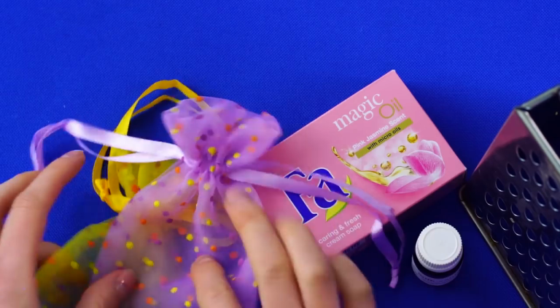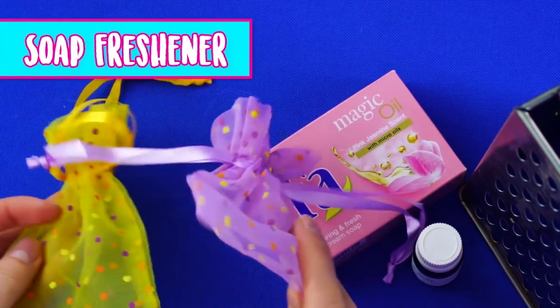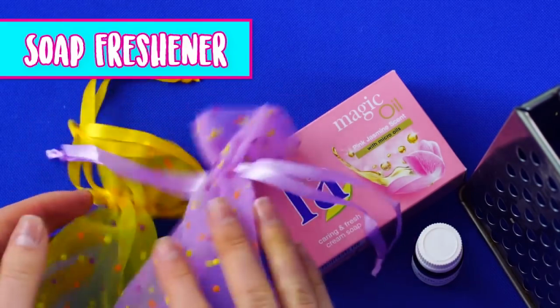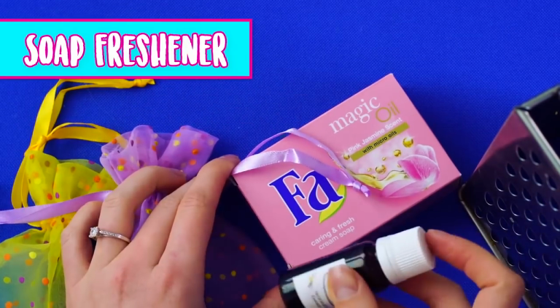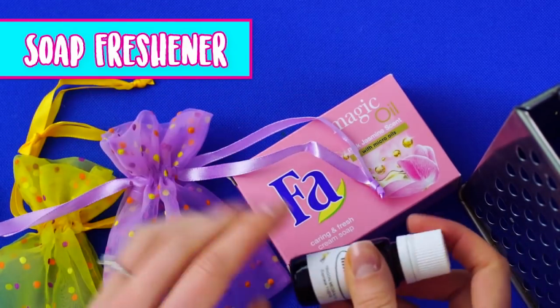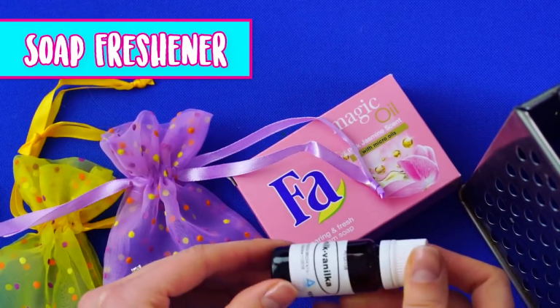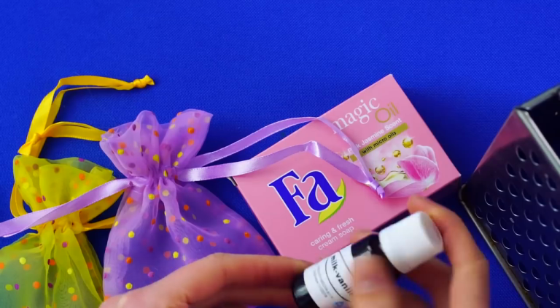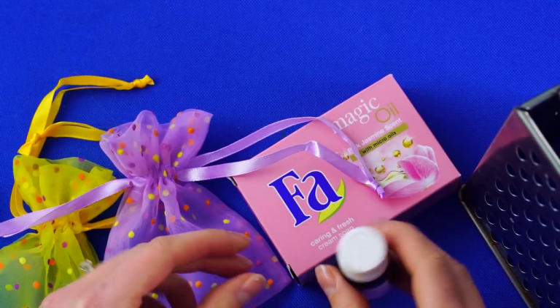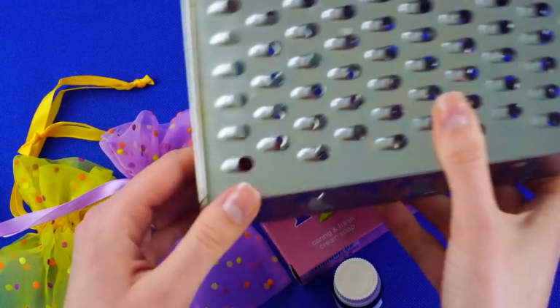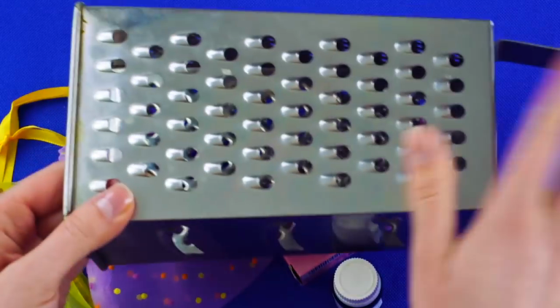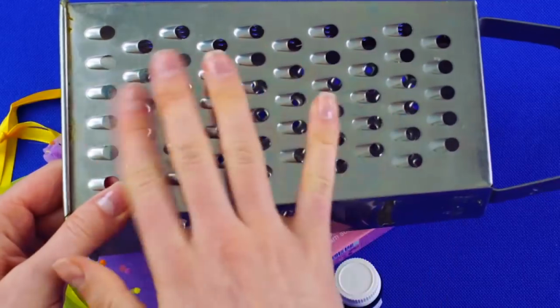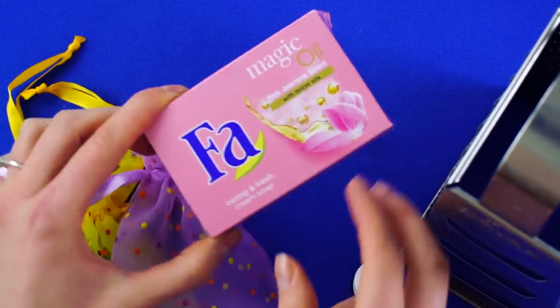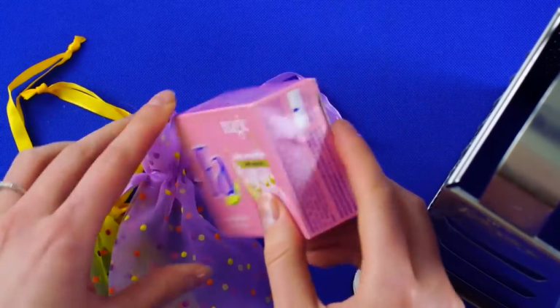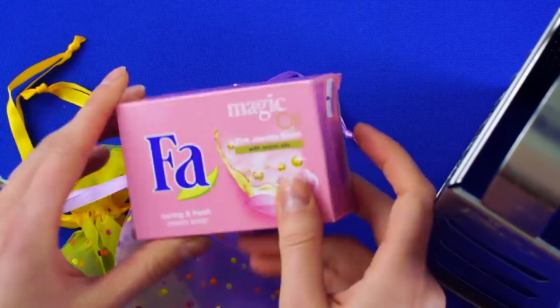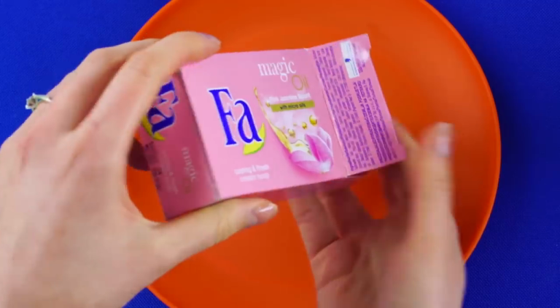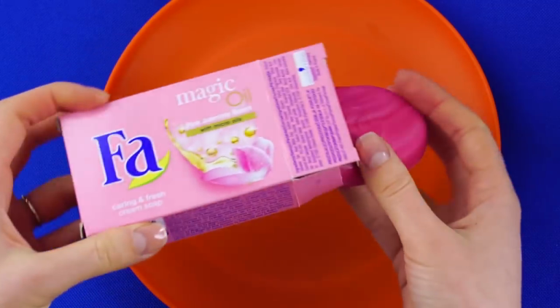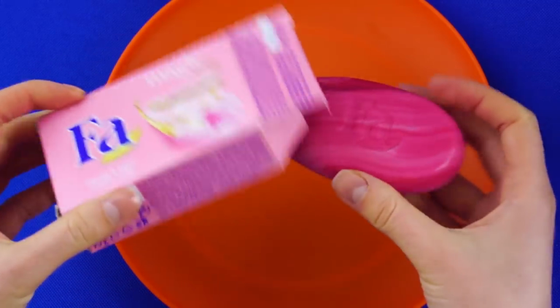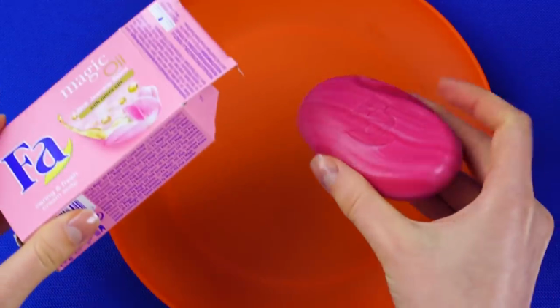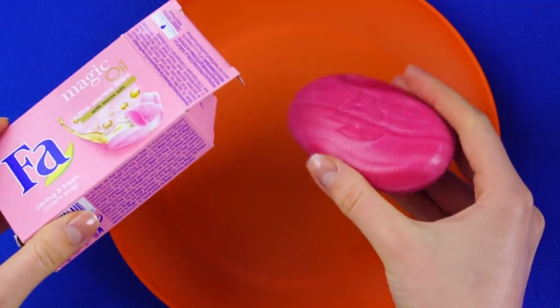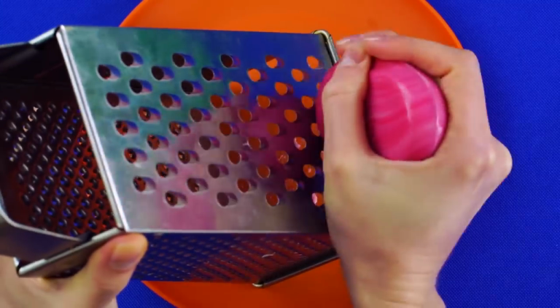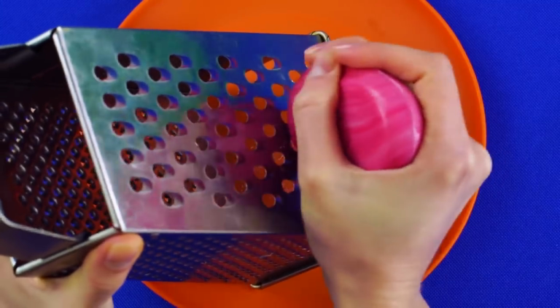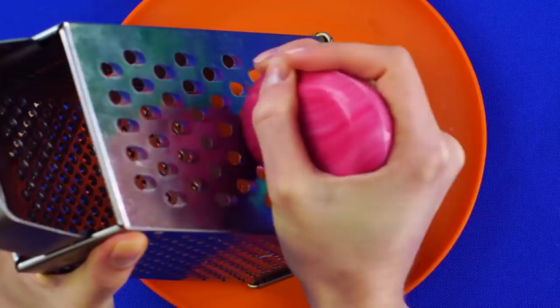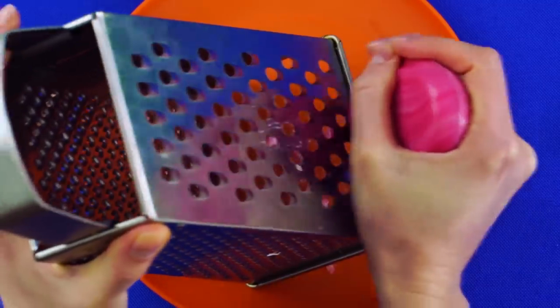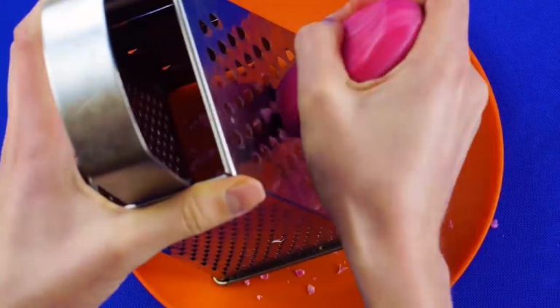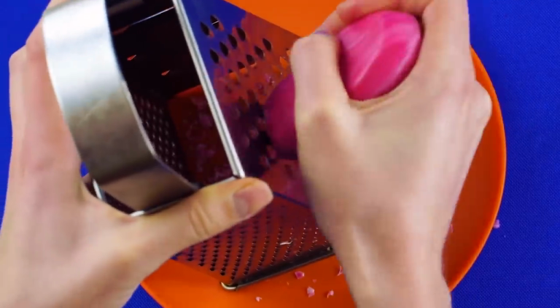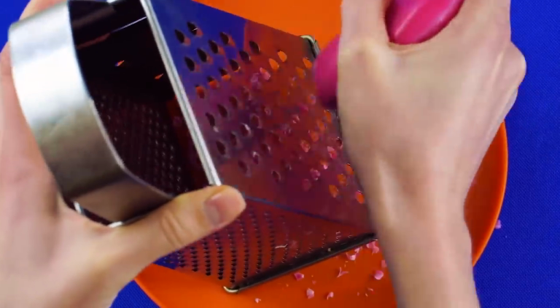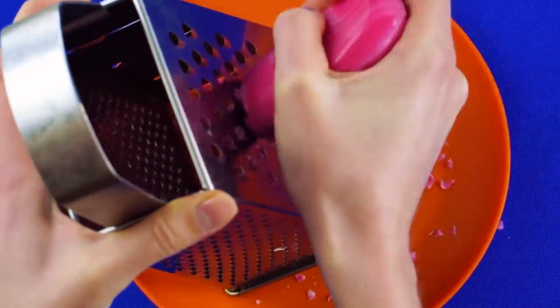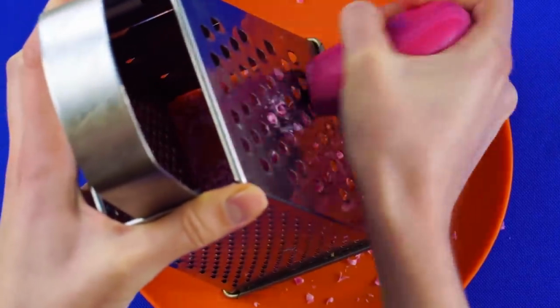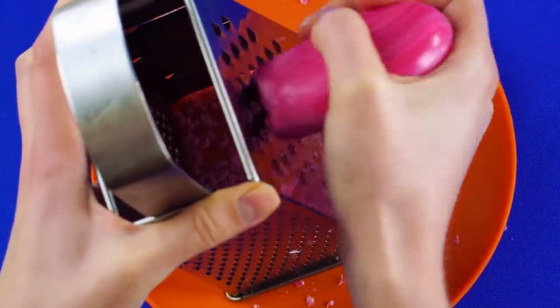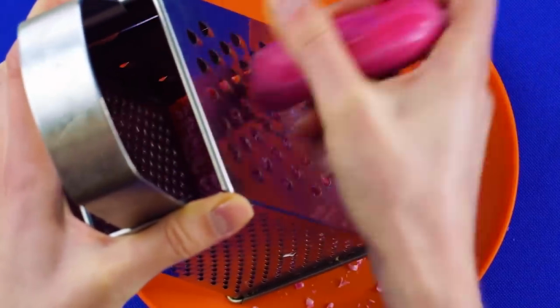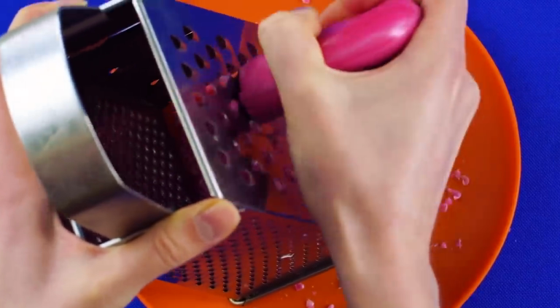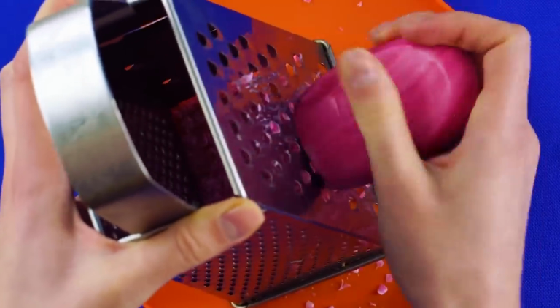Soap freshener. For this, you'll need your vanilla scented oil again, mesh bags, a bar of soap, and a cheese grater. Take a bright, colorful bar of soap and grate it with a cheese grater. Keep going until you have a bunch of fun soap shavings.